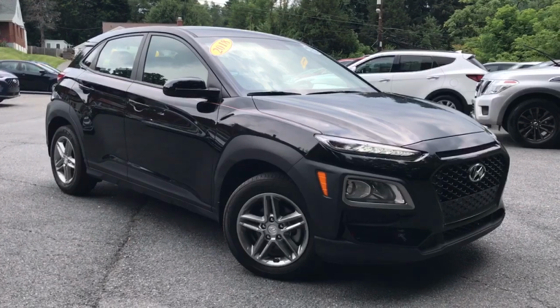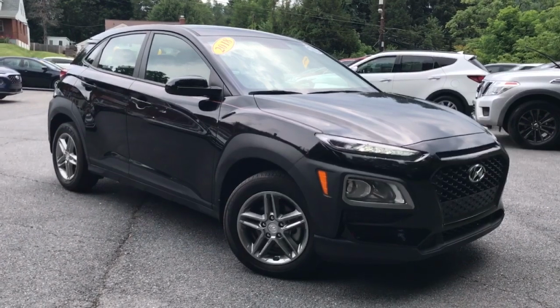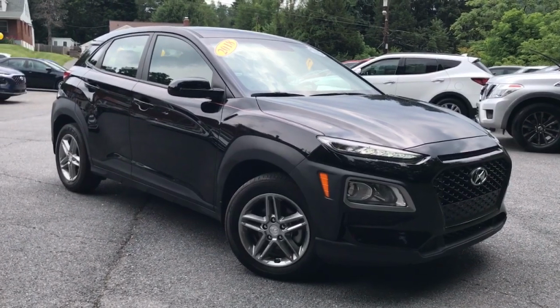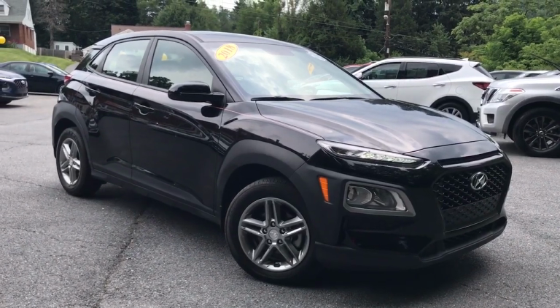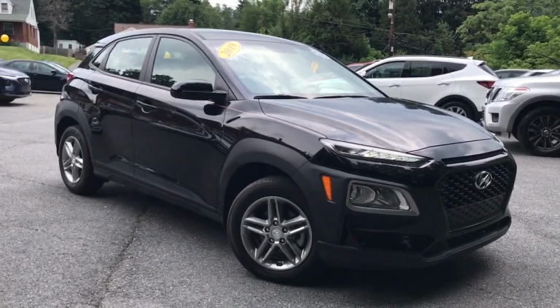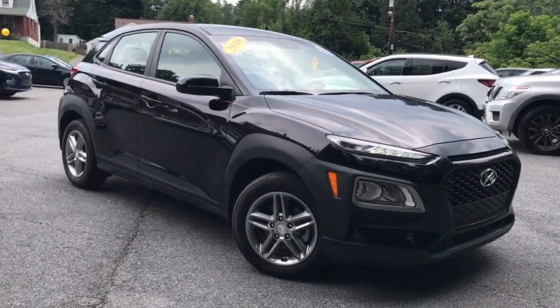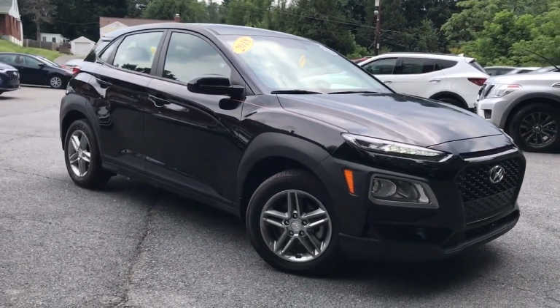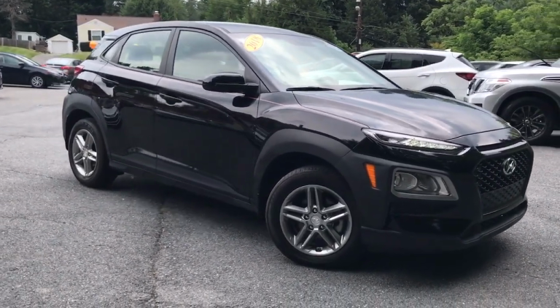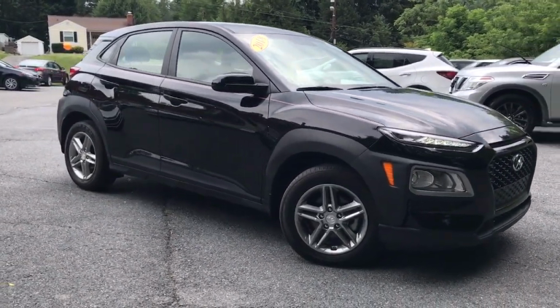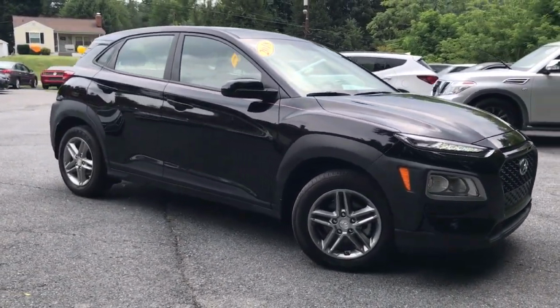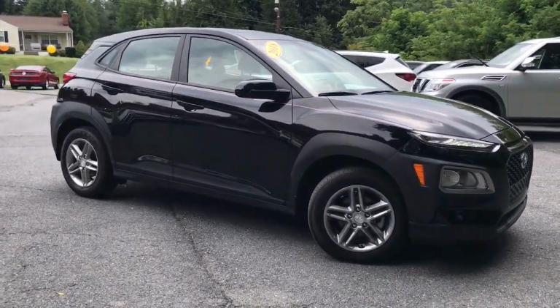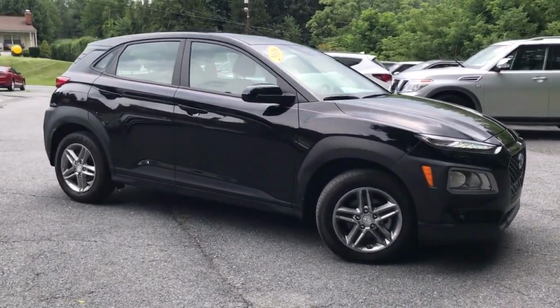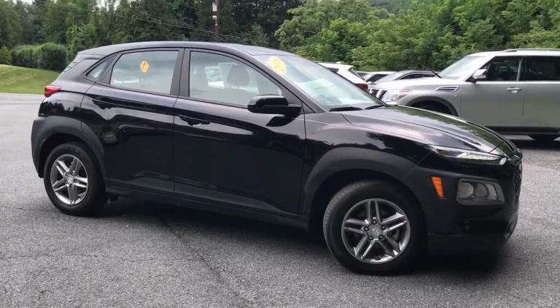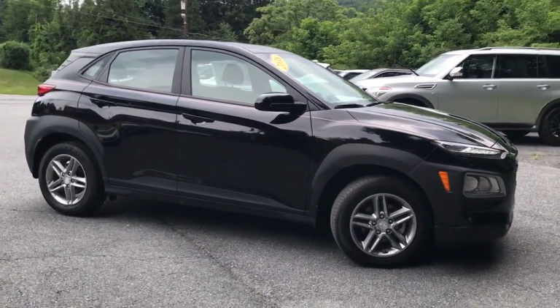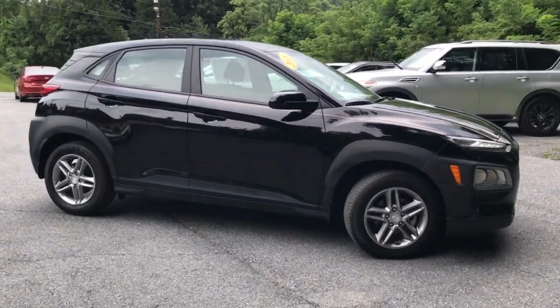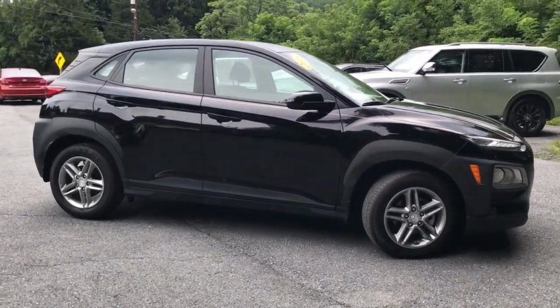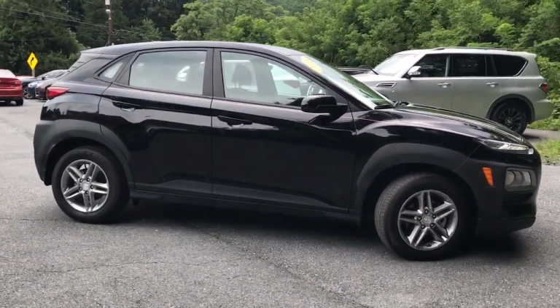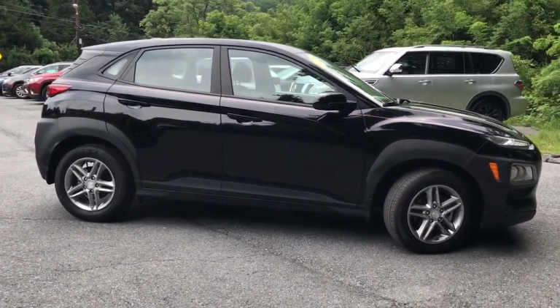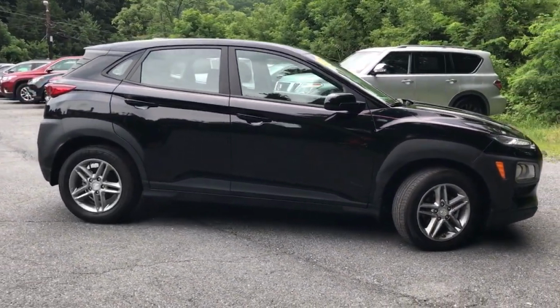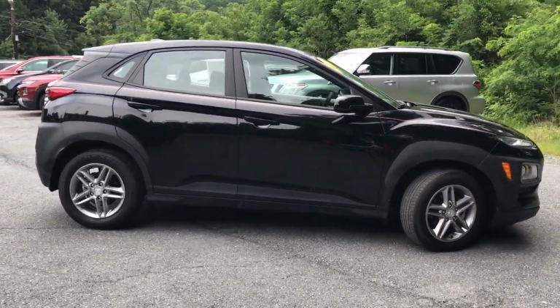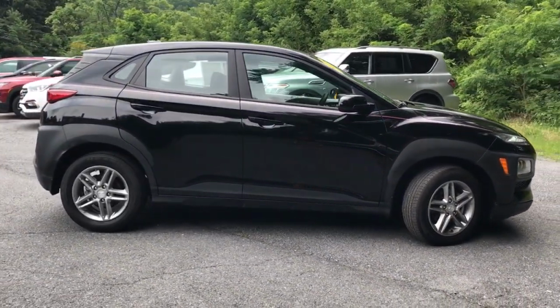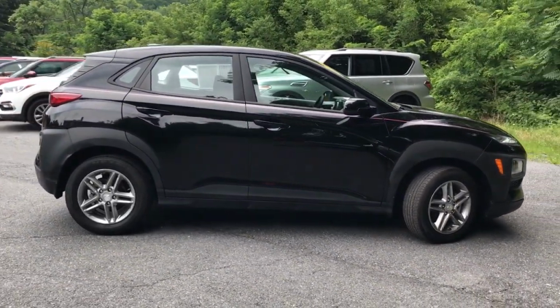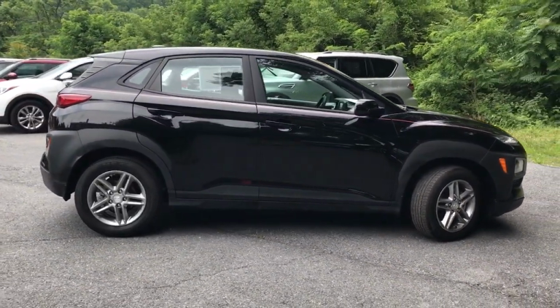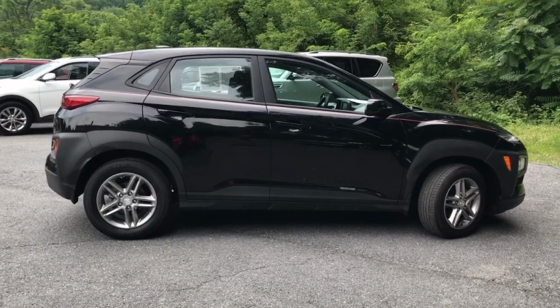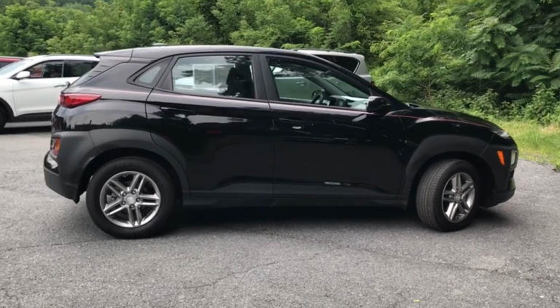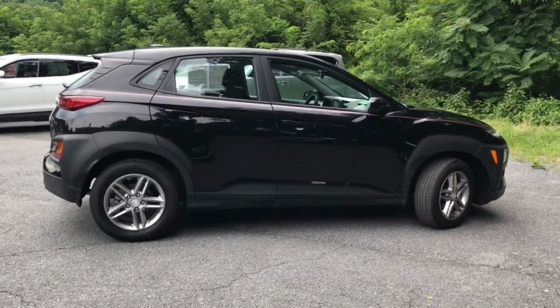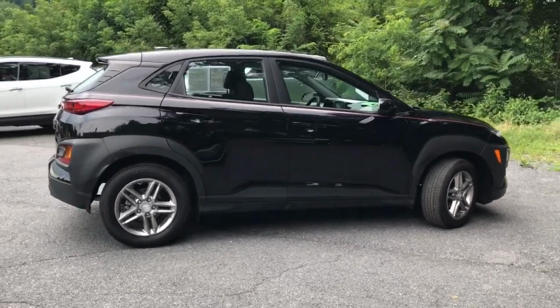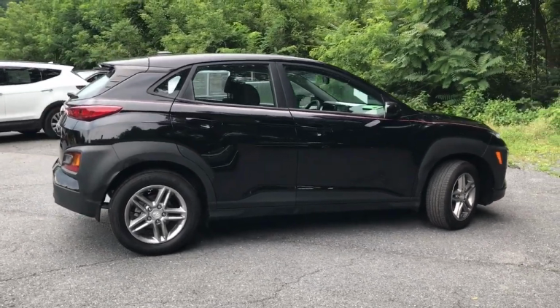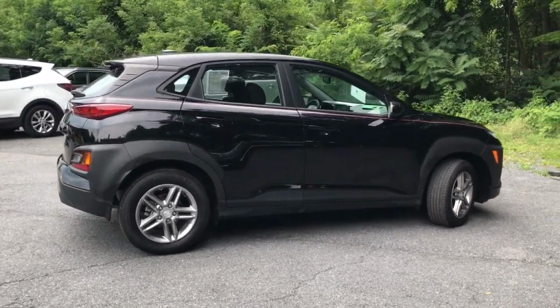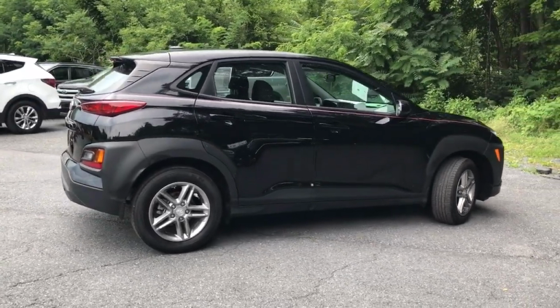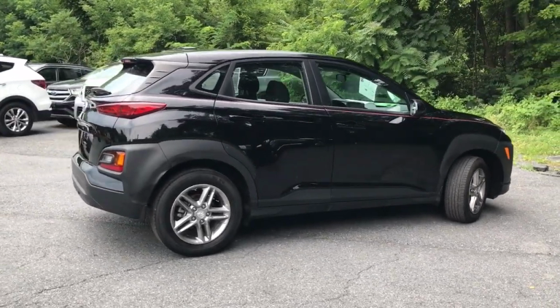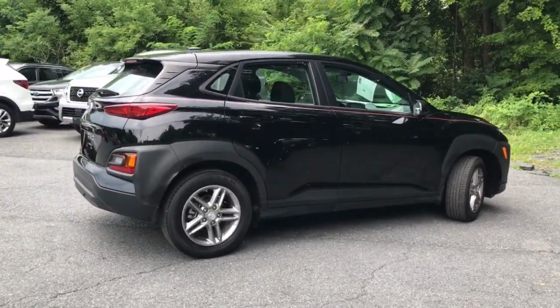Your next car could be the 2018 Hyundai Kona. This vehicle is an outstanding buy with fewer than 25,000 miles on the odometer. Take a closer look at the sophisticated and versatile Kona.